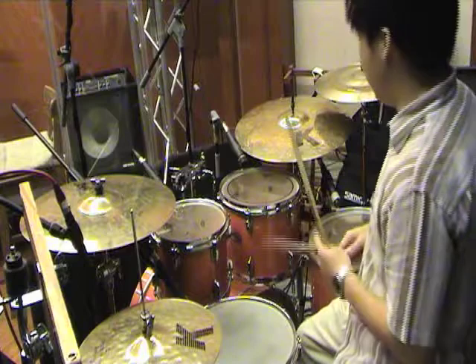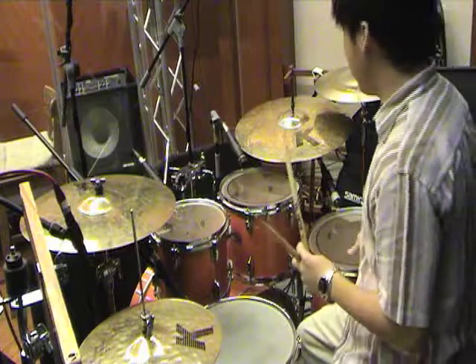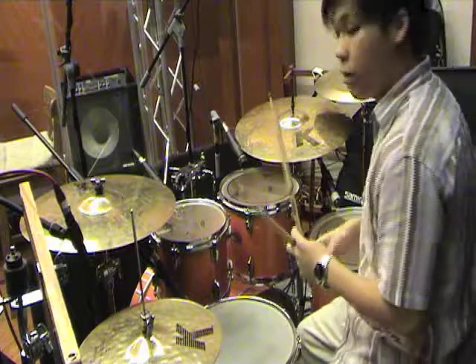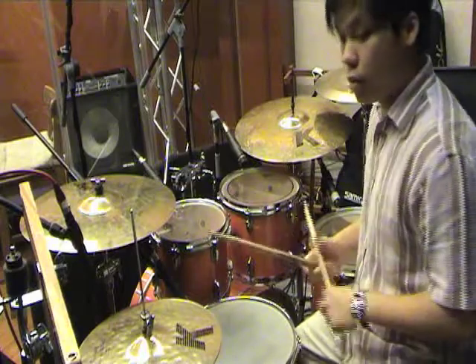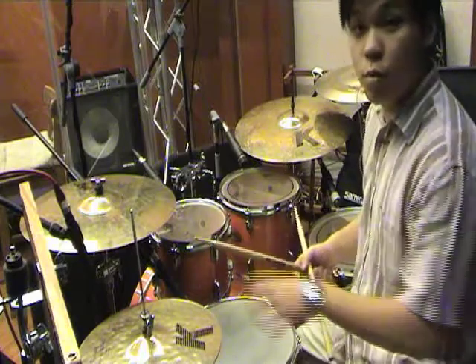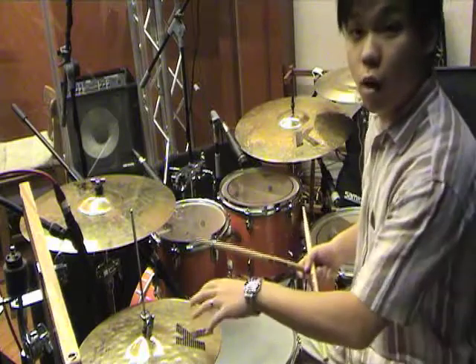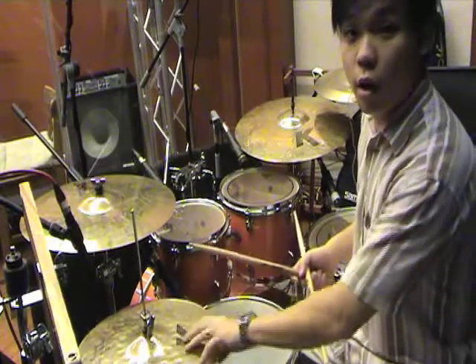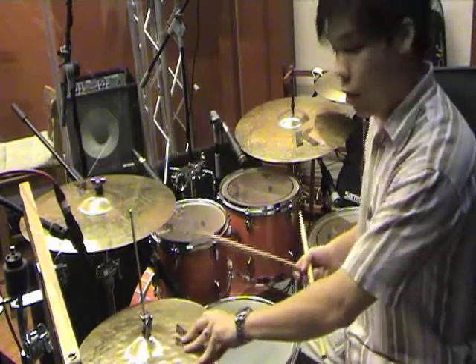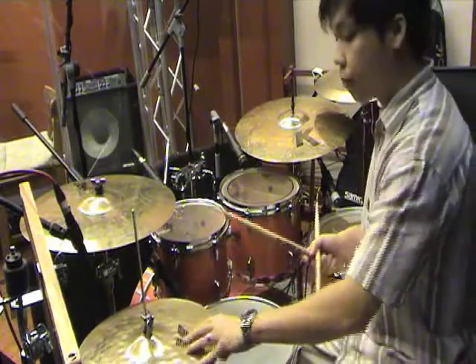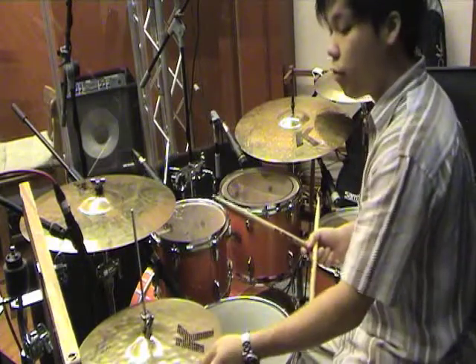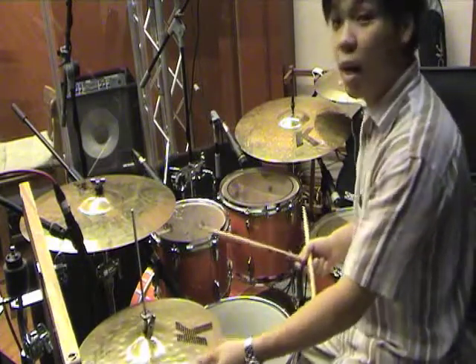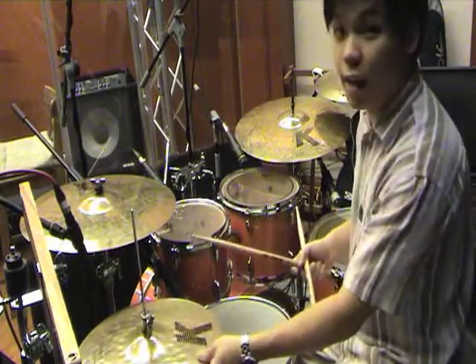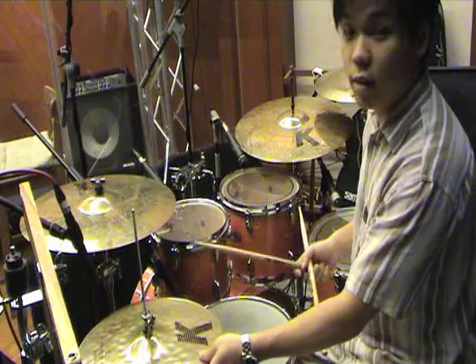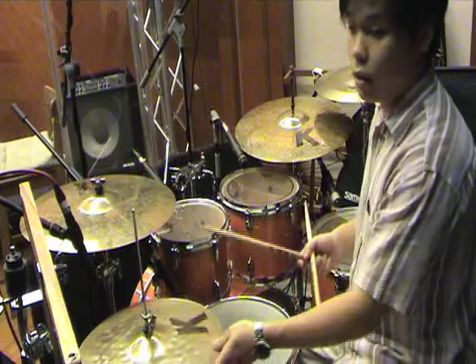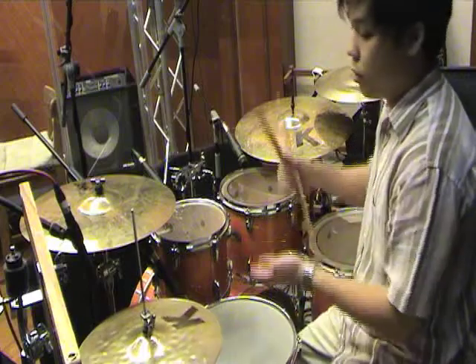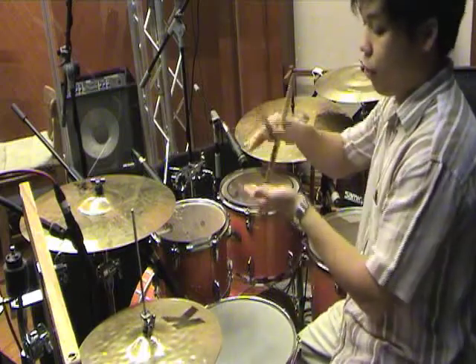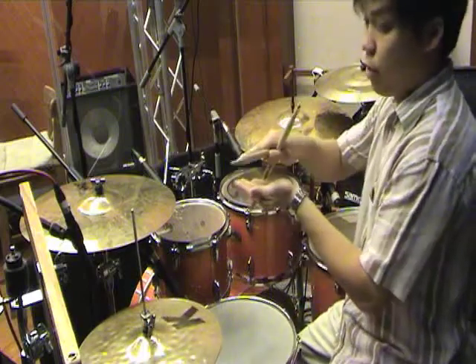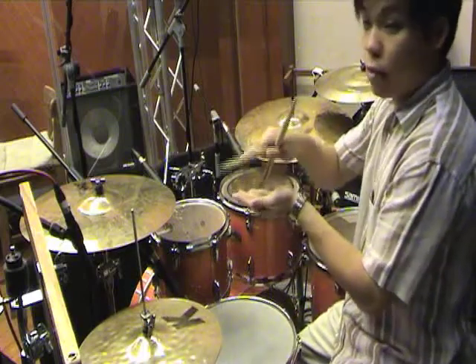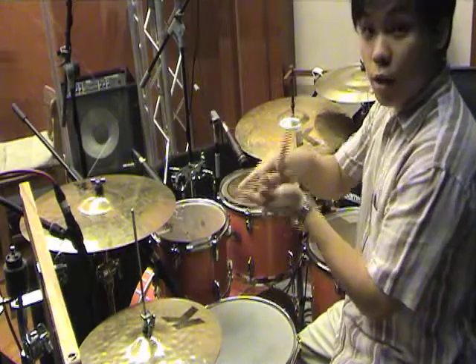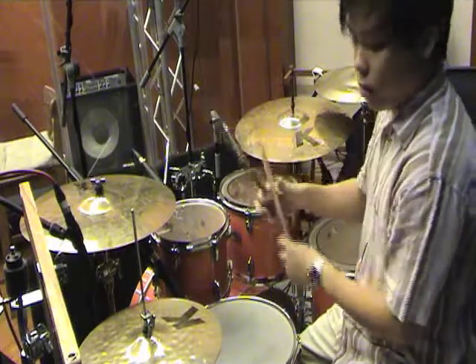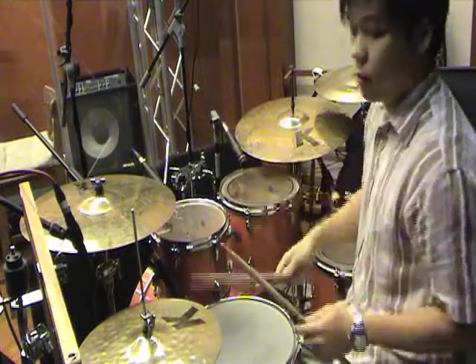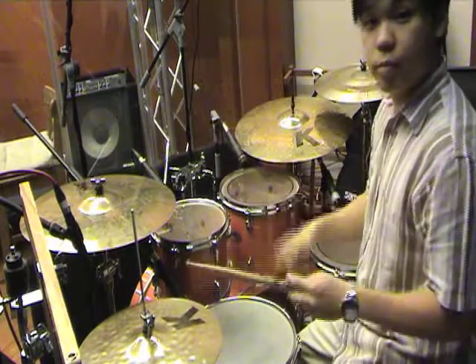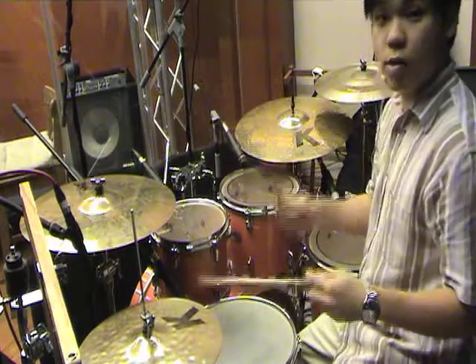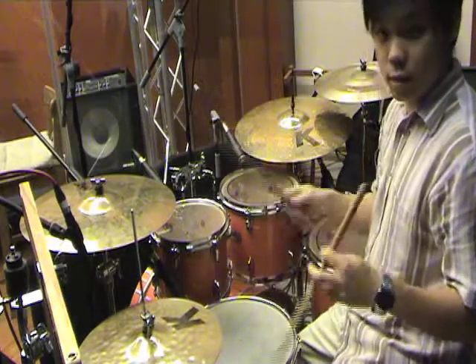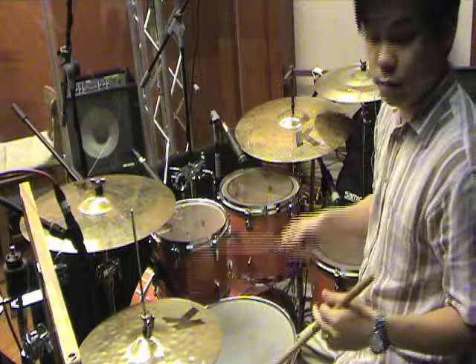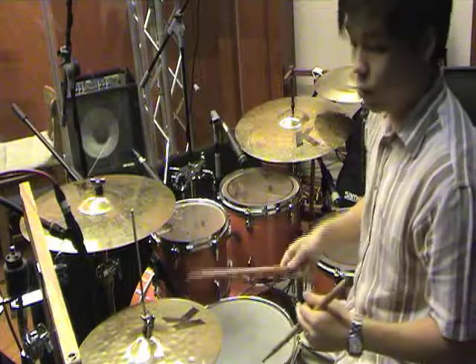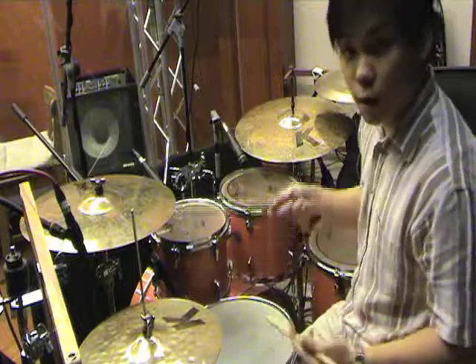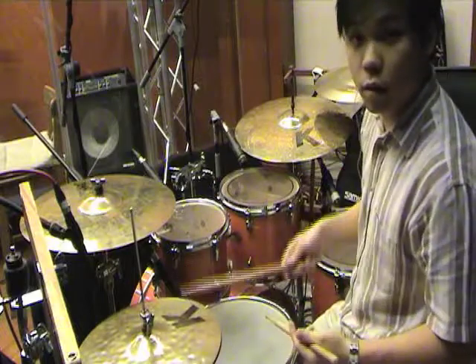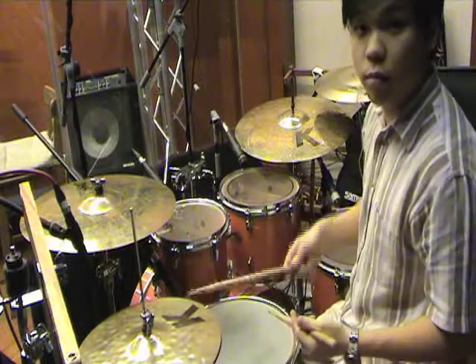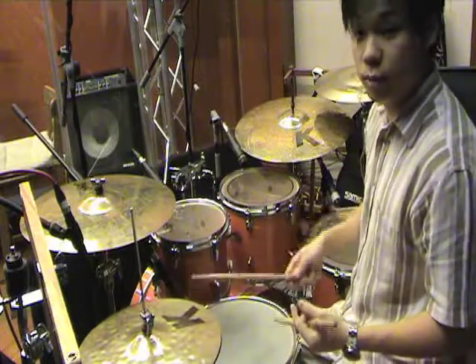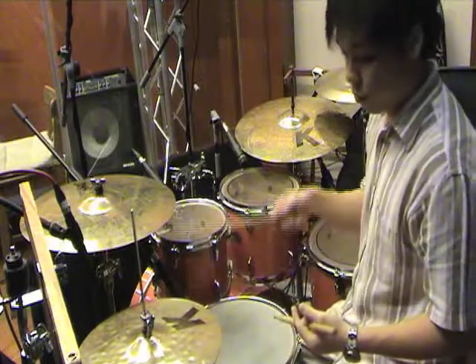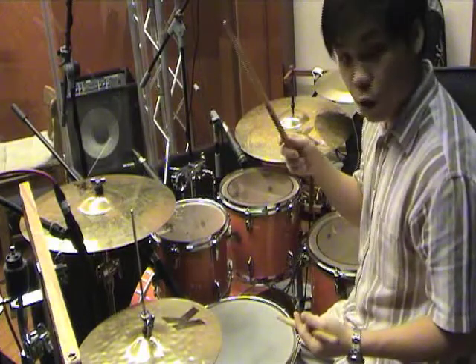Now let's move on to the cymbals. First, on the left here, it's called the hi-hat — two pieces of cymbals clamped together. You can open it or close it.